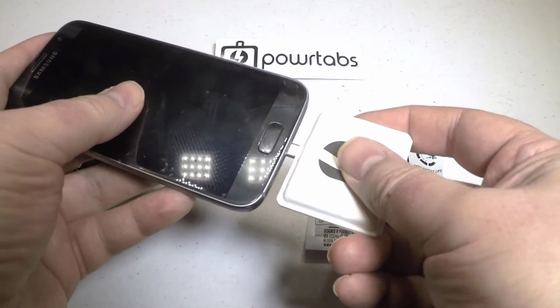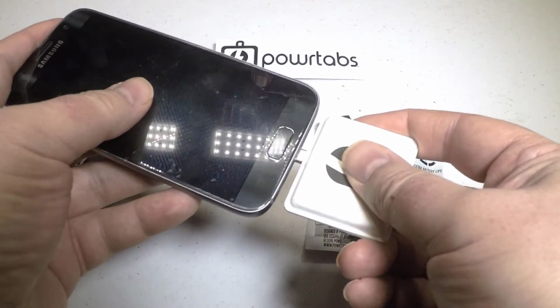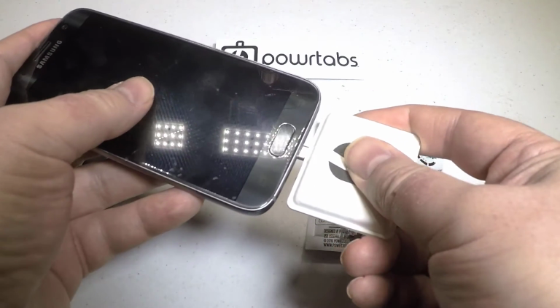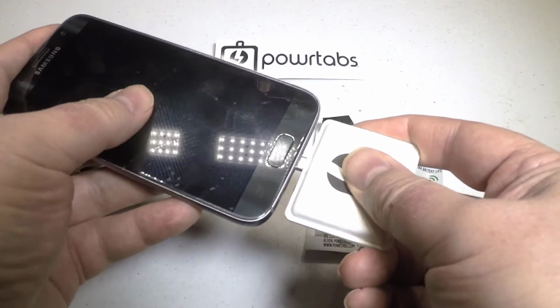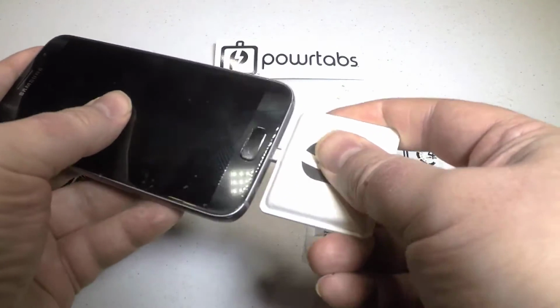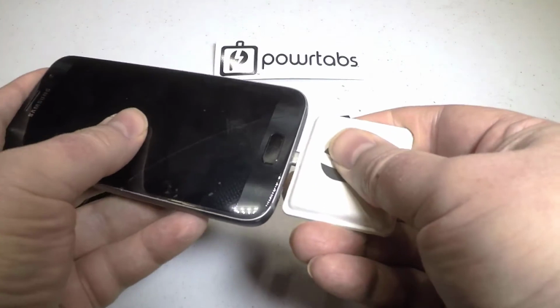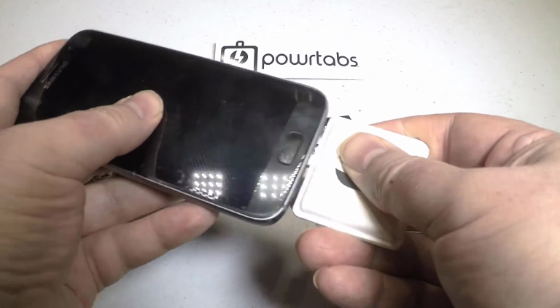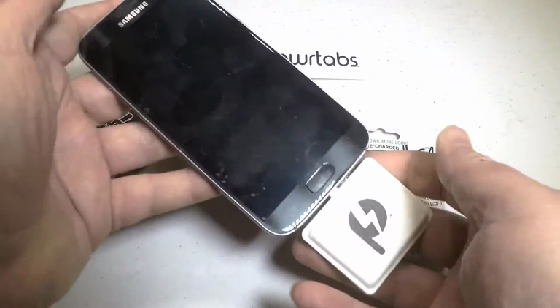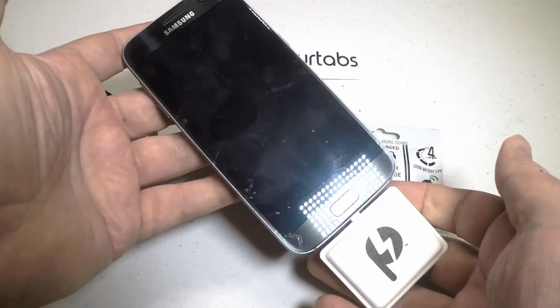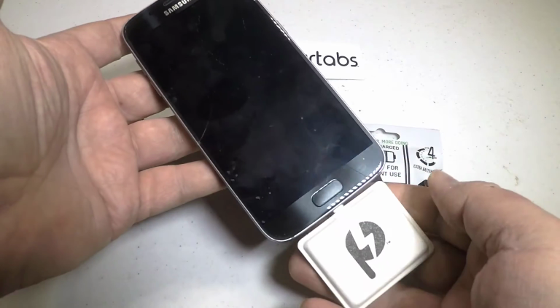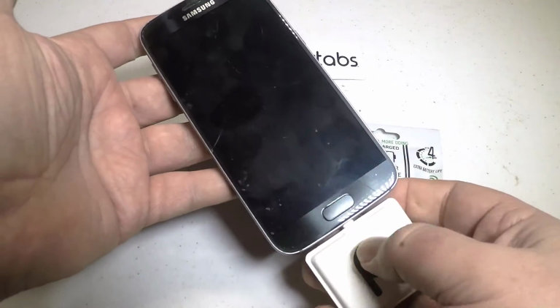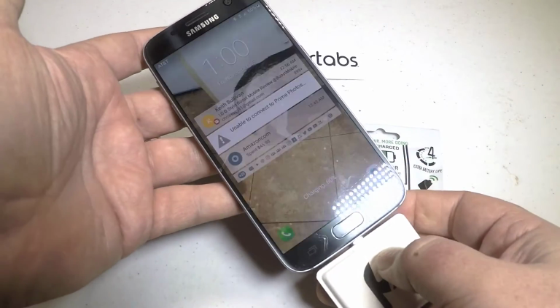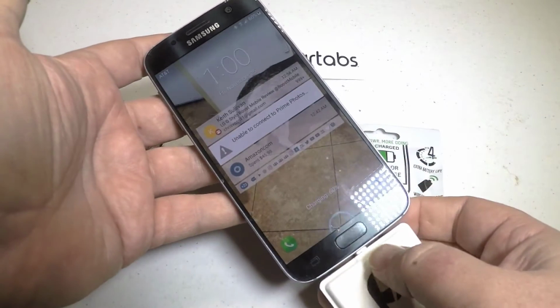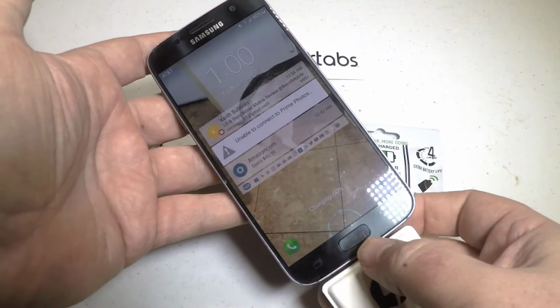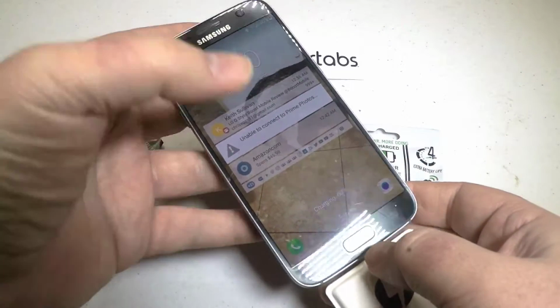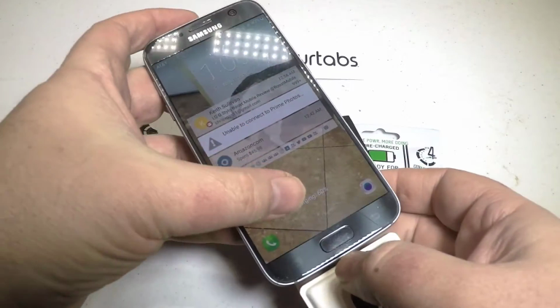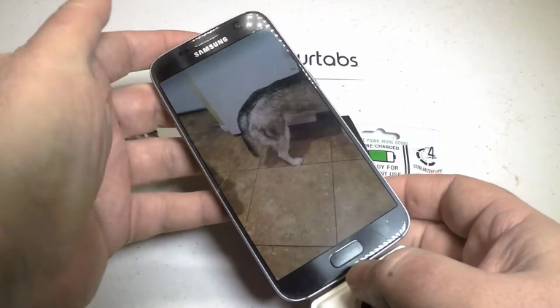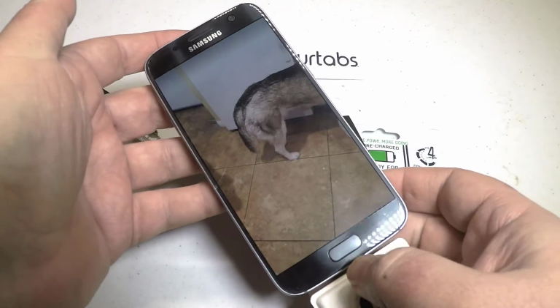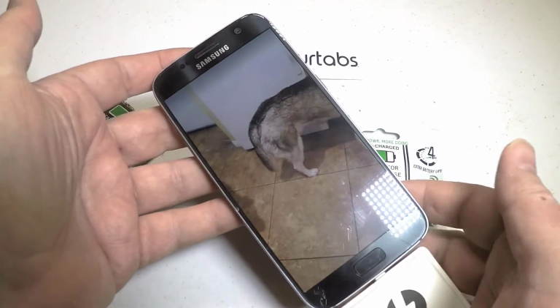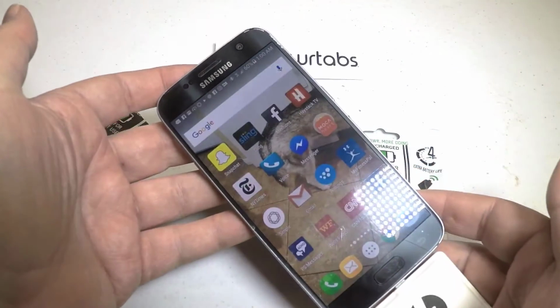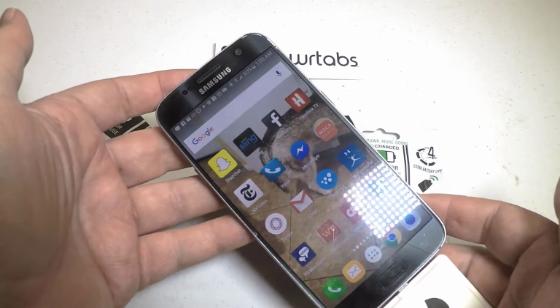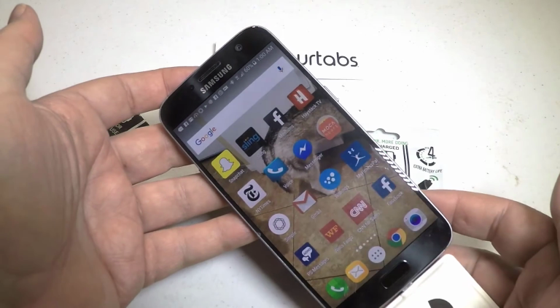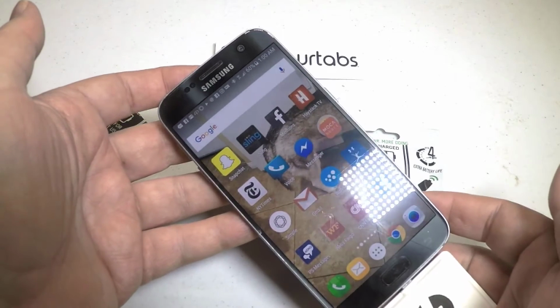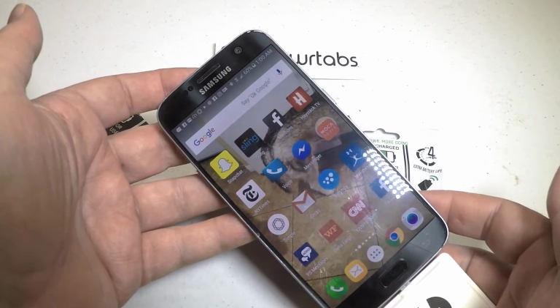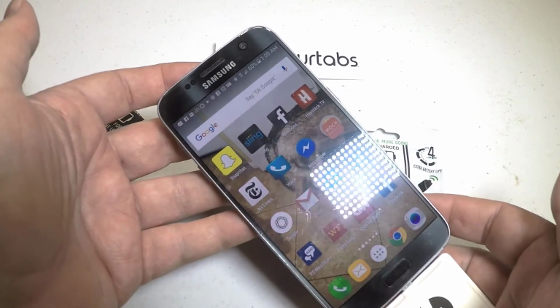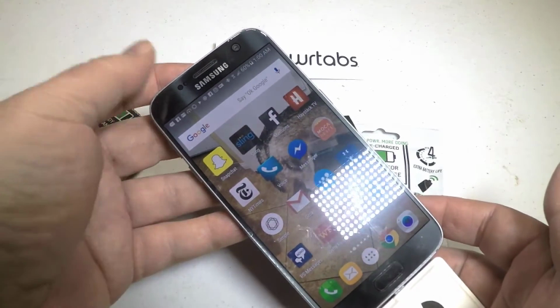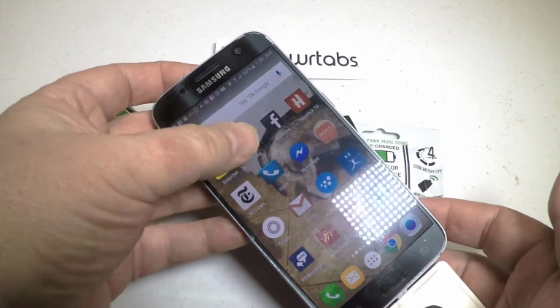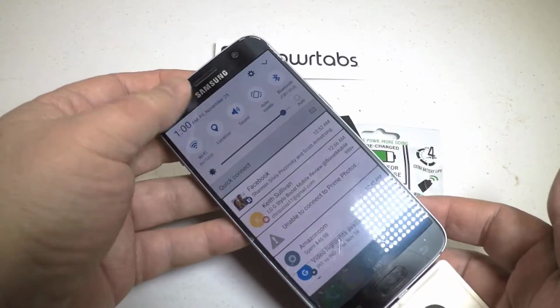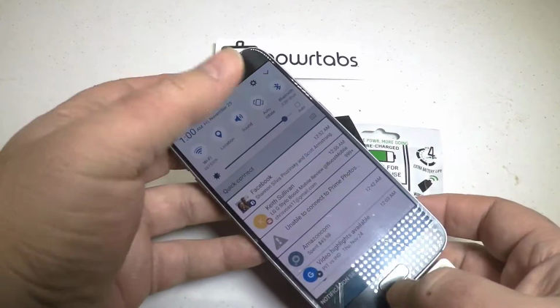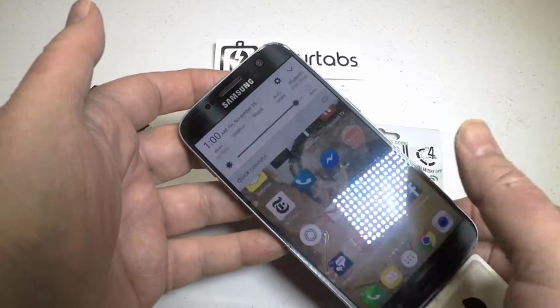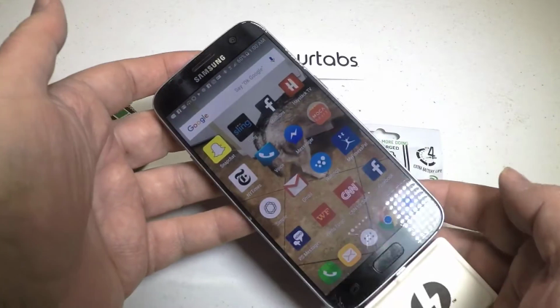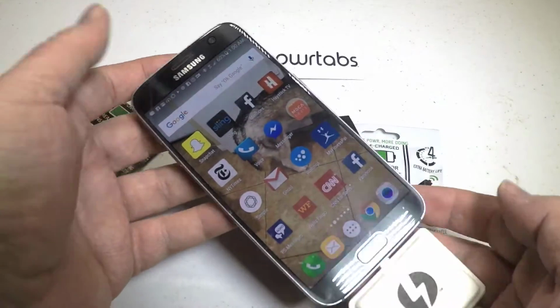They're a power tab where you can charge your devices up to four times on the extra battery life you might get. It has a five-year shelf life, and it's wireless charging wherever you go with a biodegradable shell.